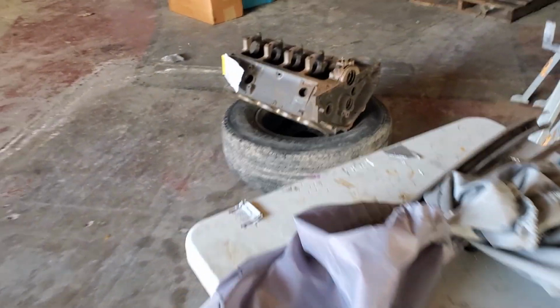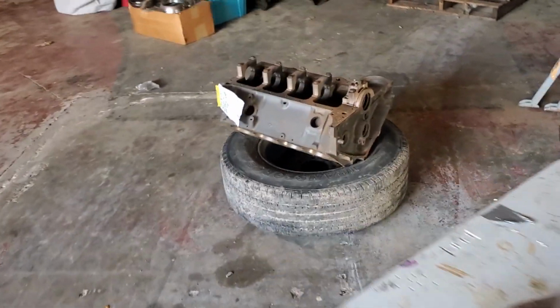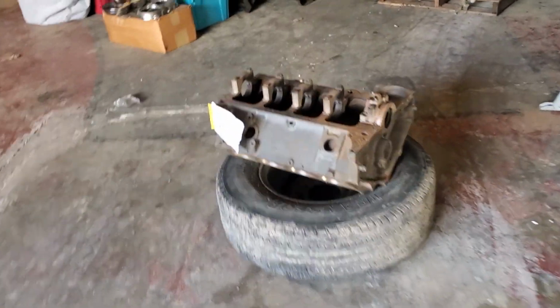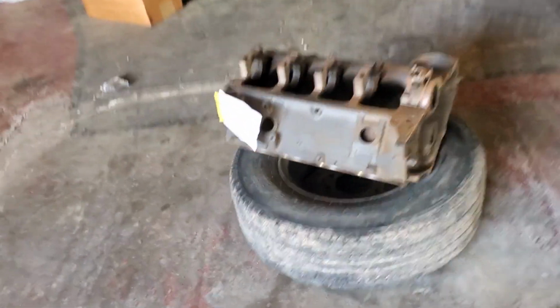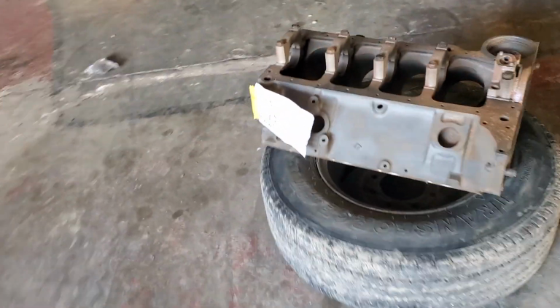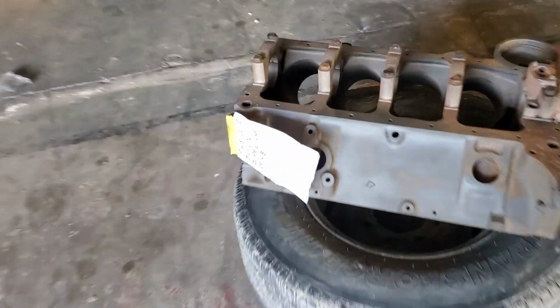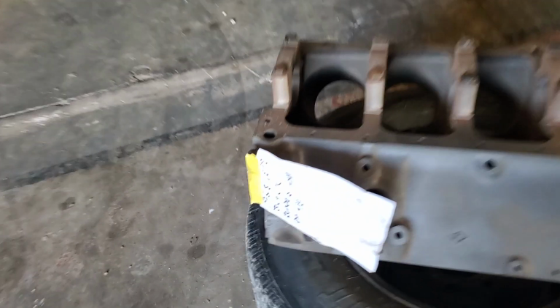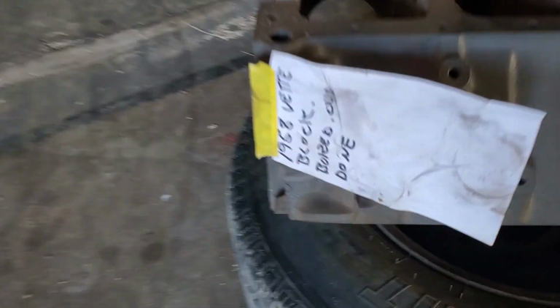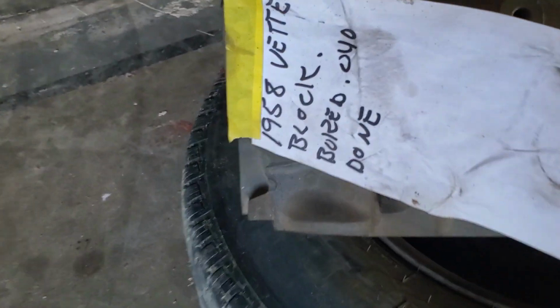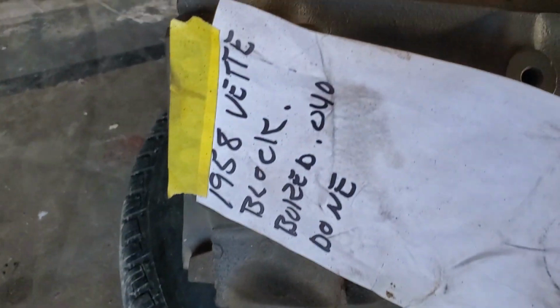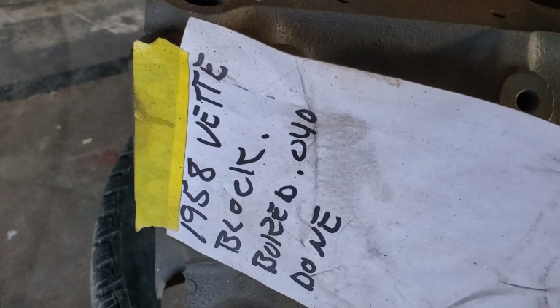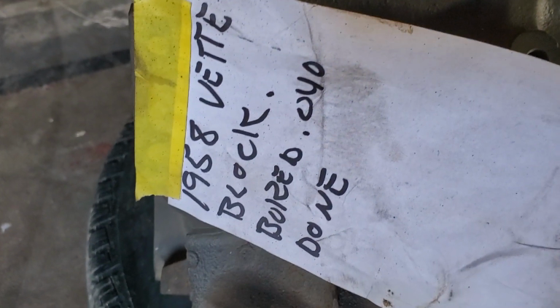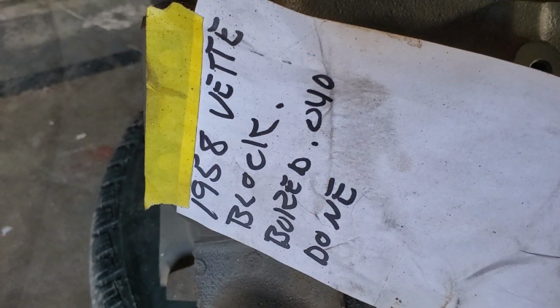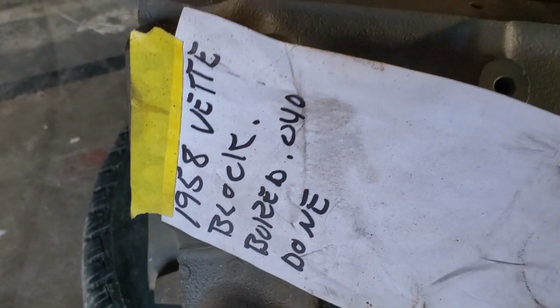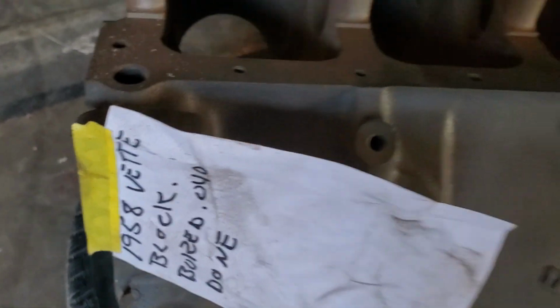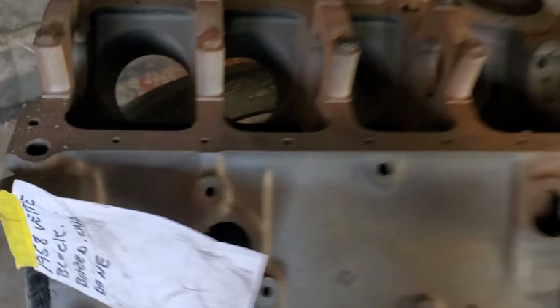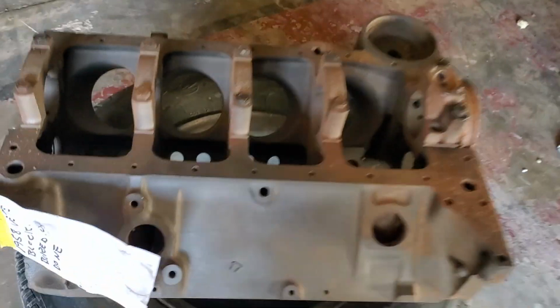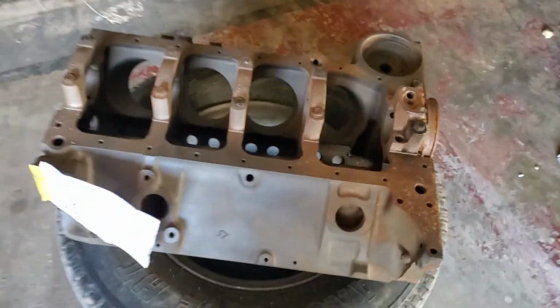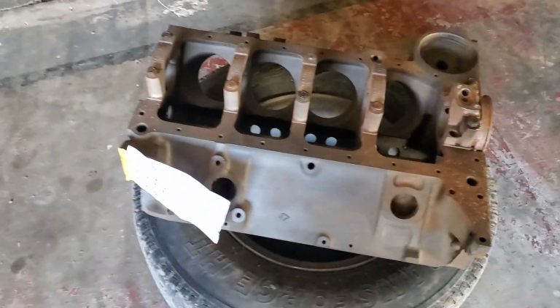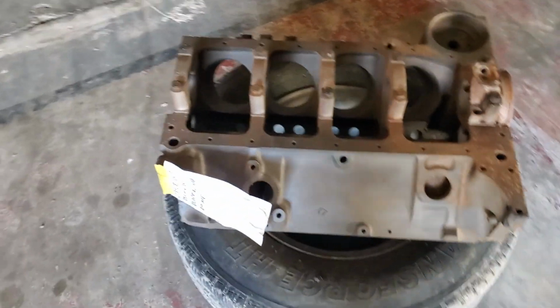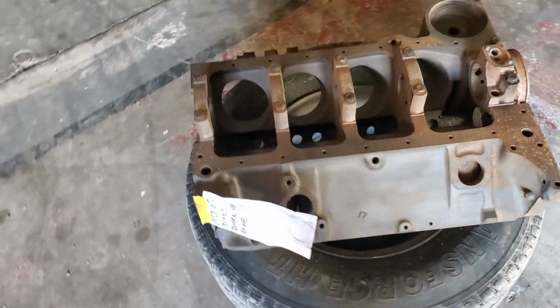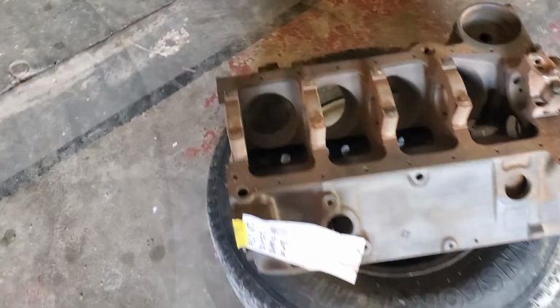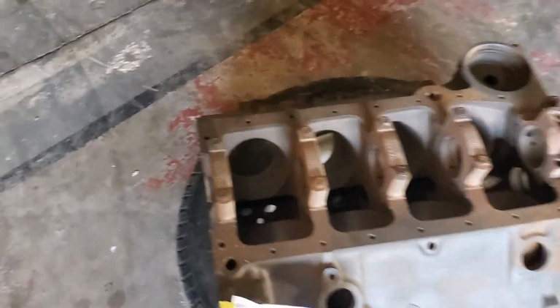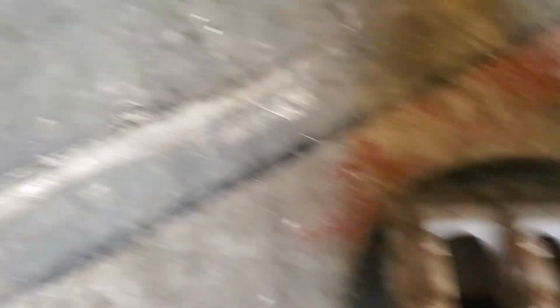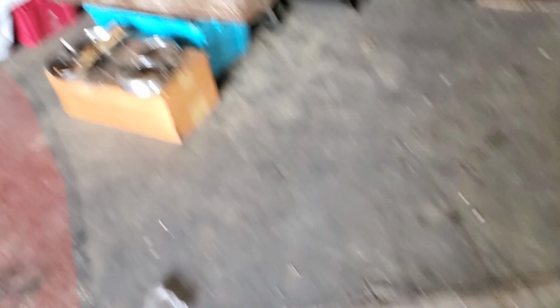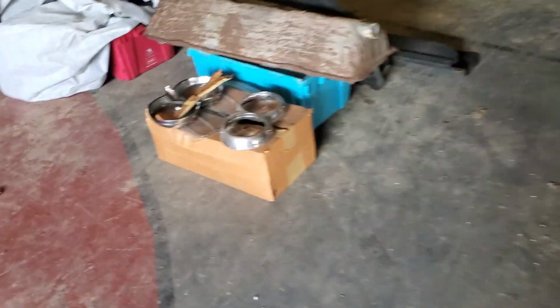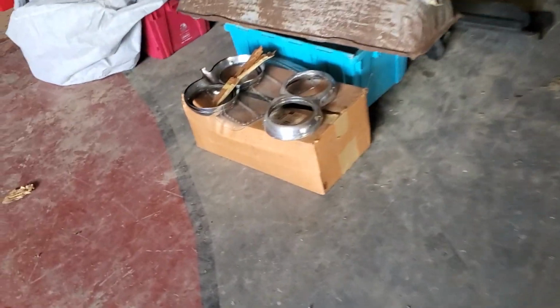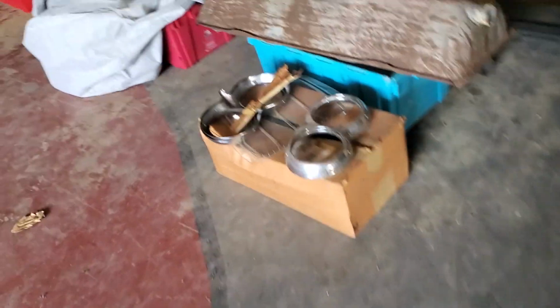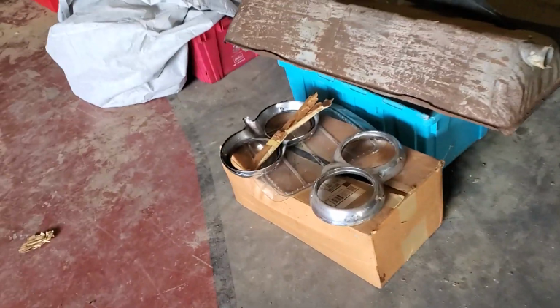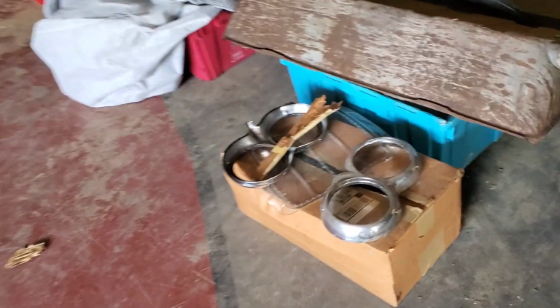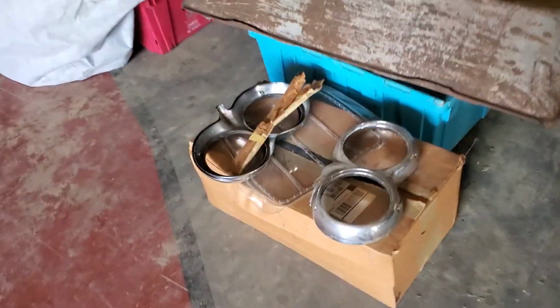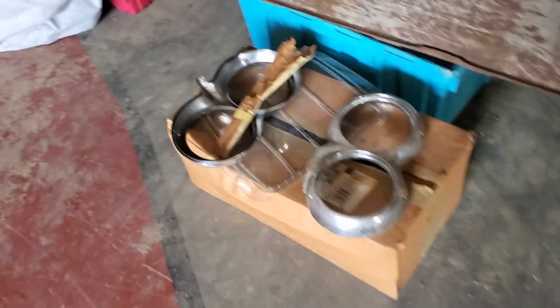Original 1958 block, Ford 40 over. So we're probably going to end up either rebuilding that one or keeping the 60s 327 that's in it.